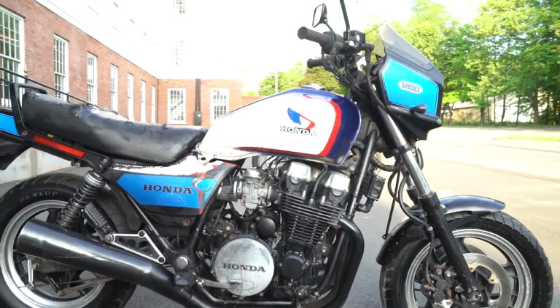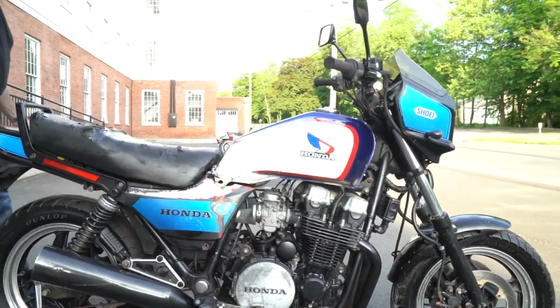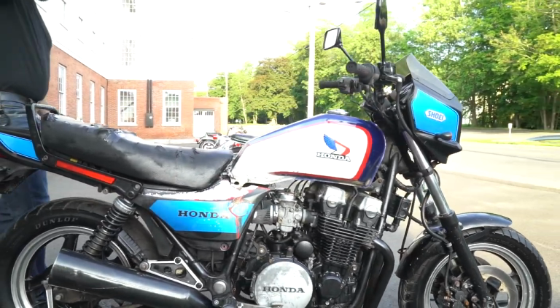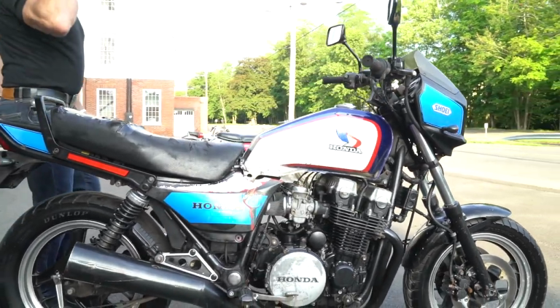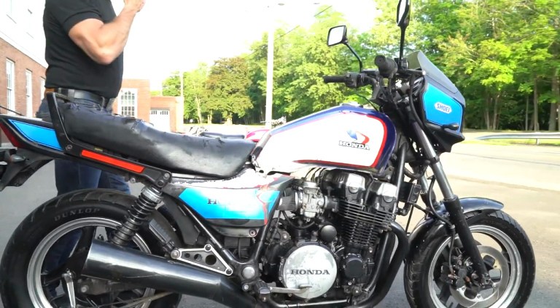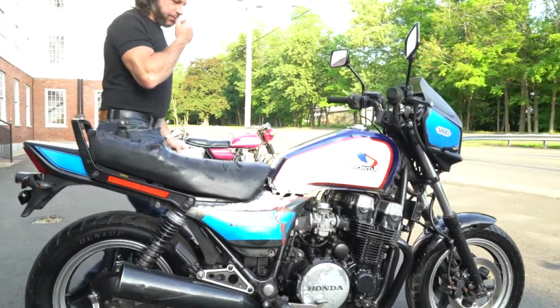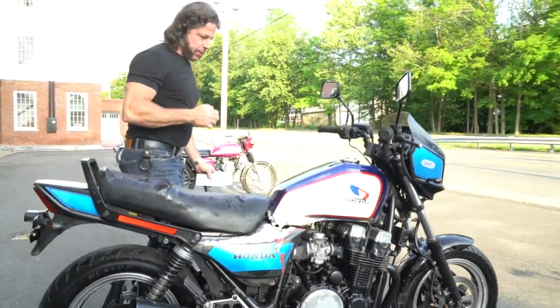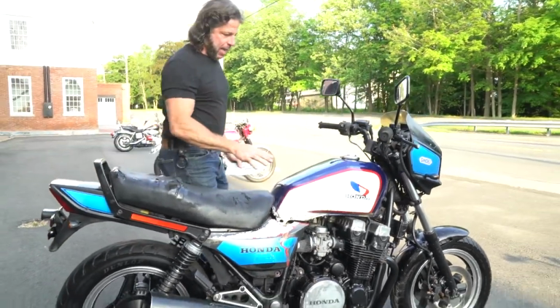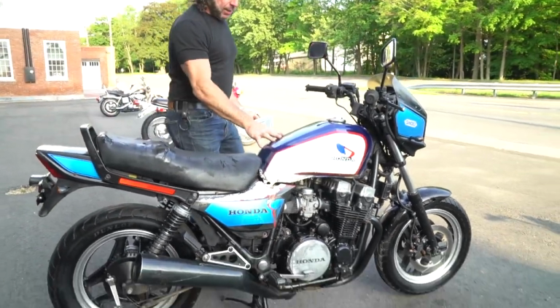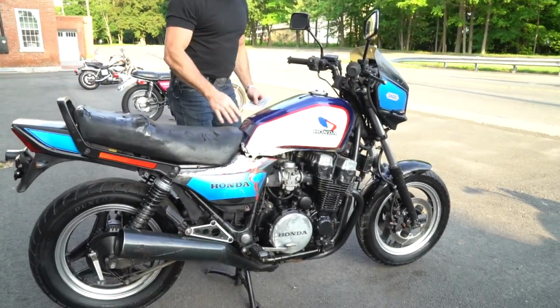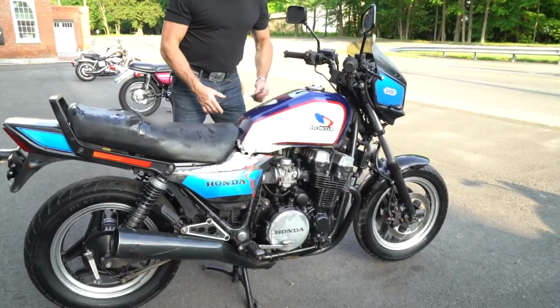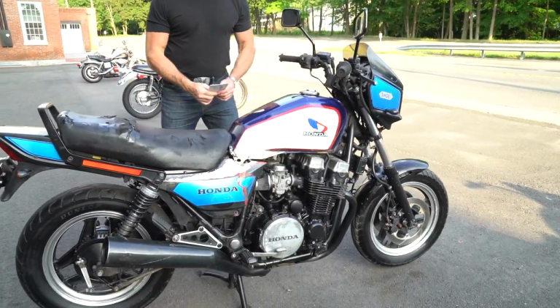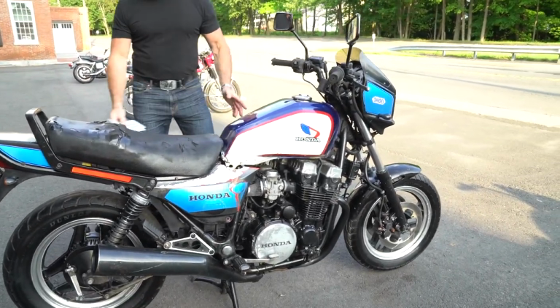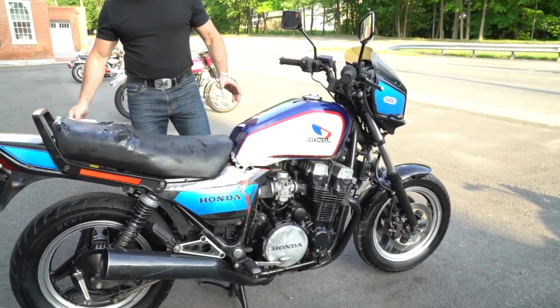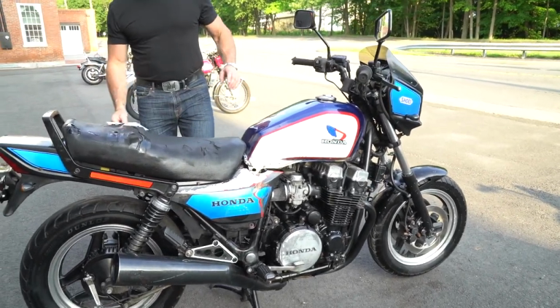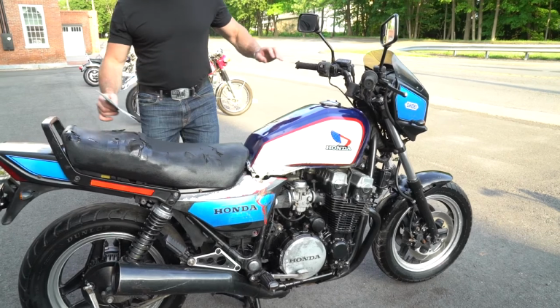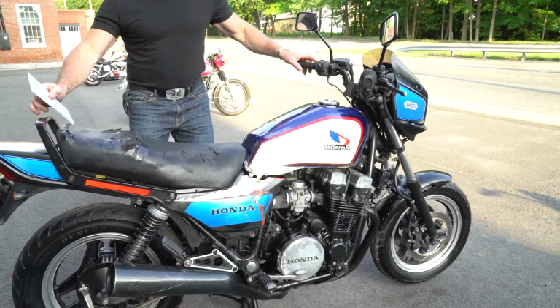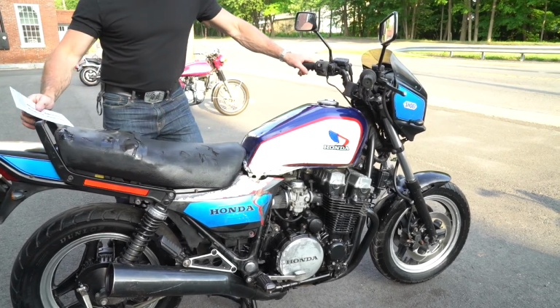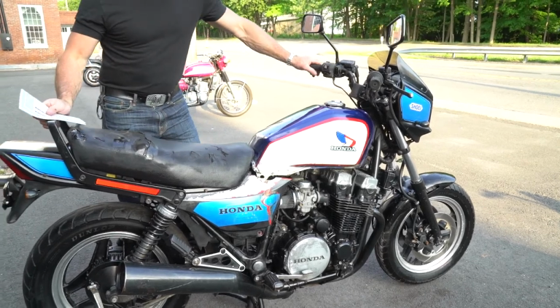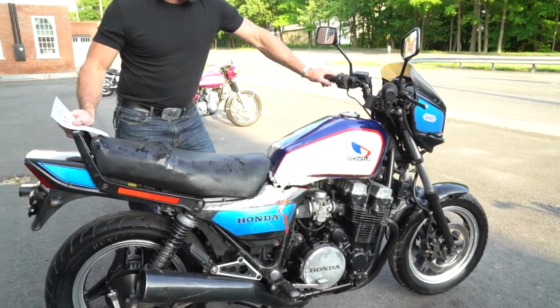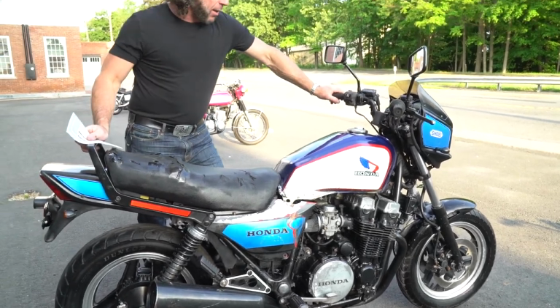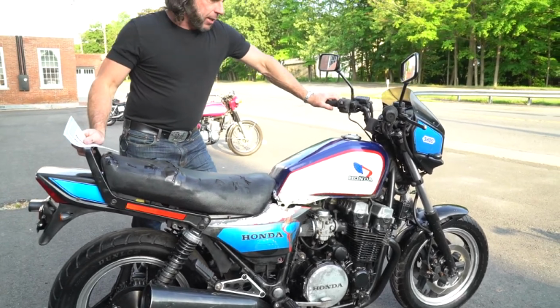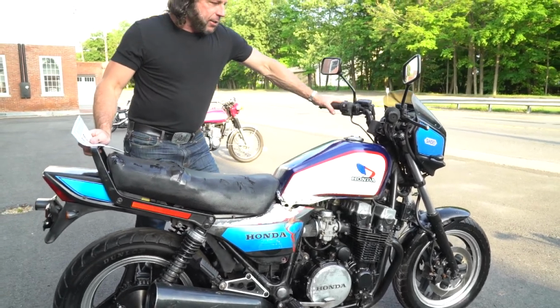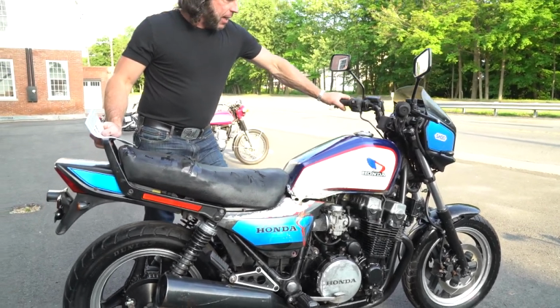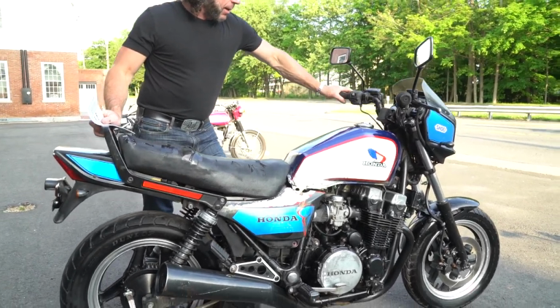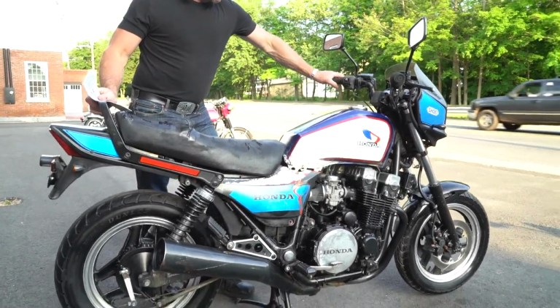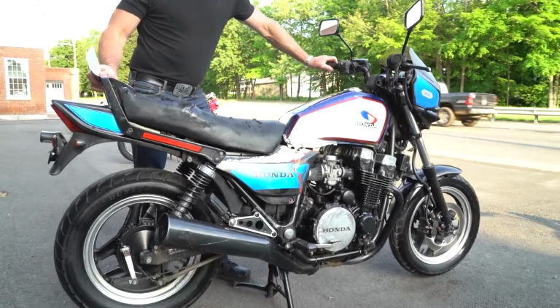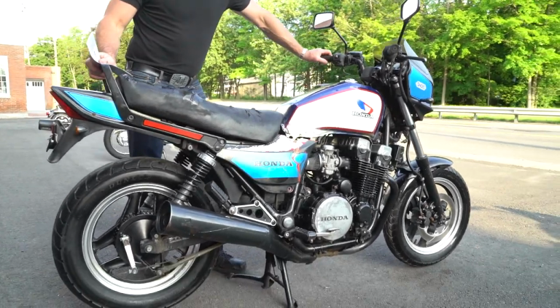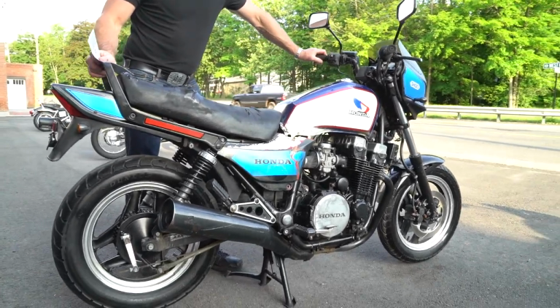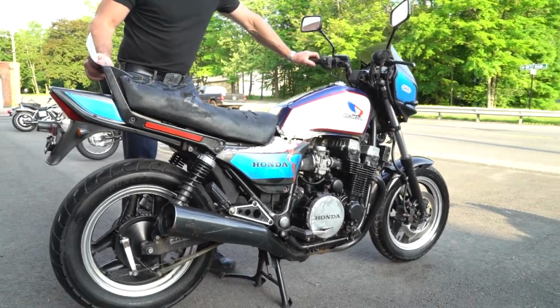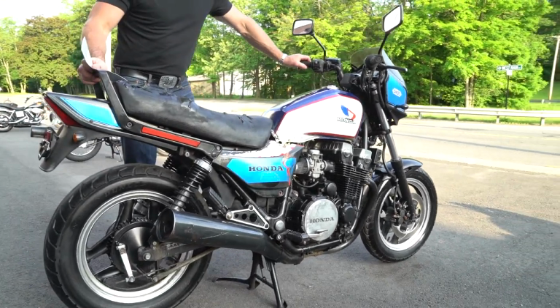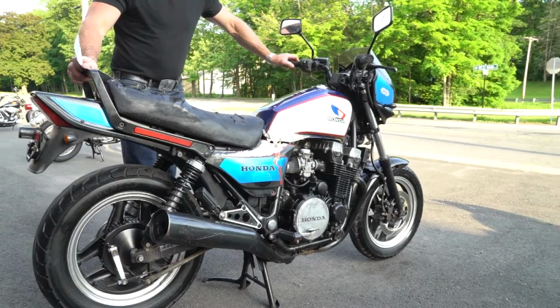So it's going to need to be recommissioned — carbs cleaned, tank cleaned — and we'll just go through the whole bike front to back, make sure everything's 100%. Again, 7,000 miles, an original classic, the 700.